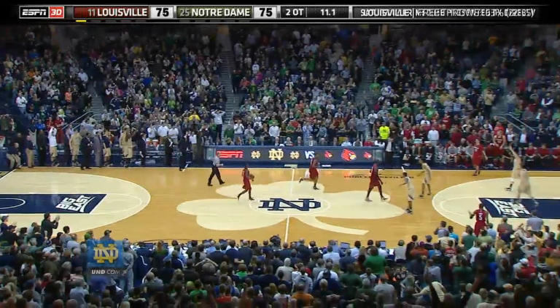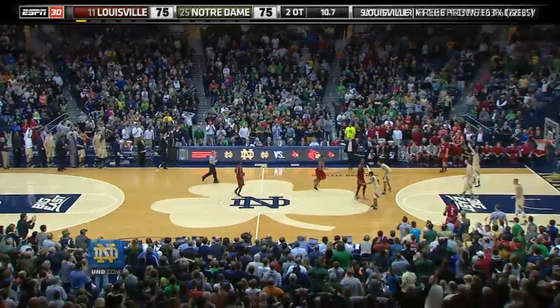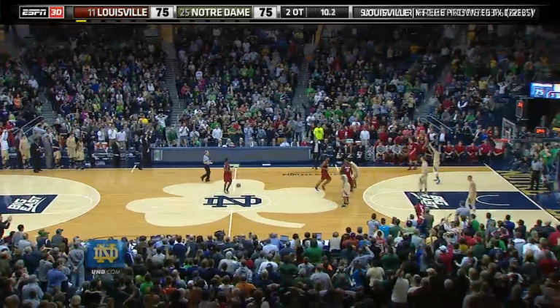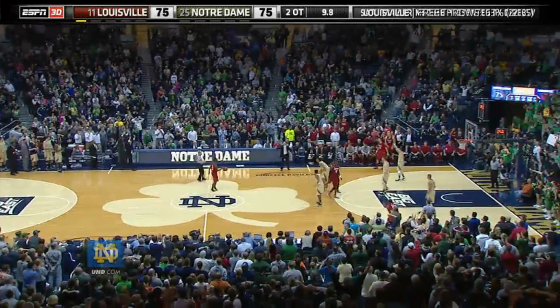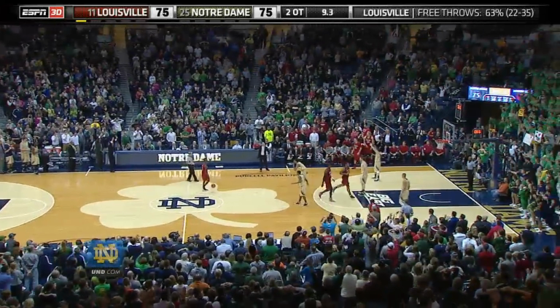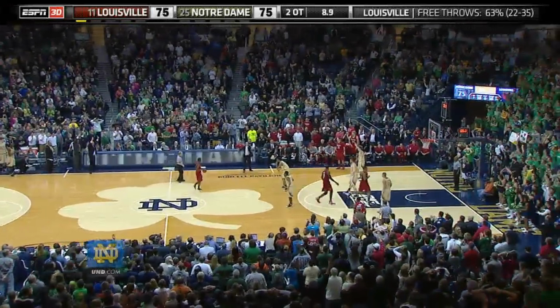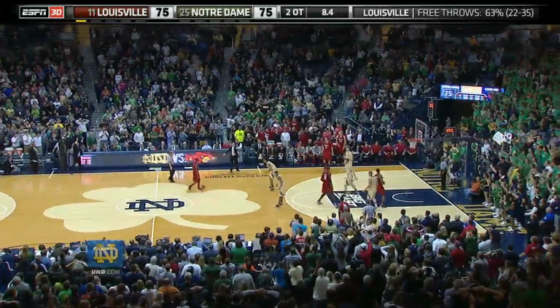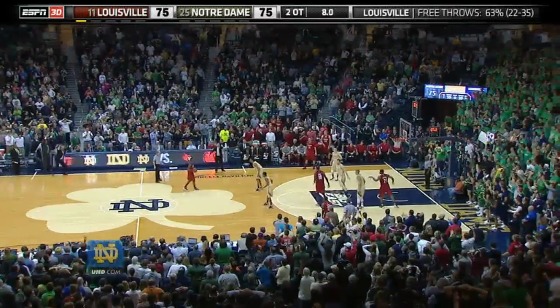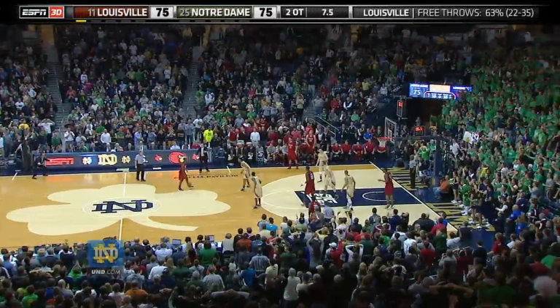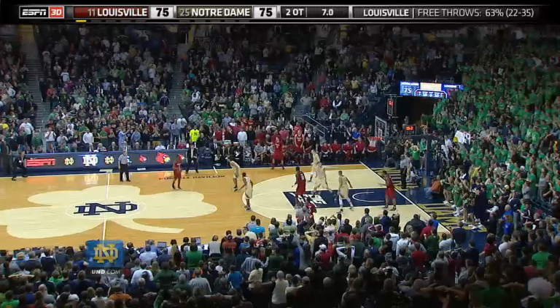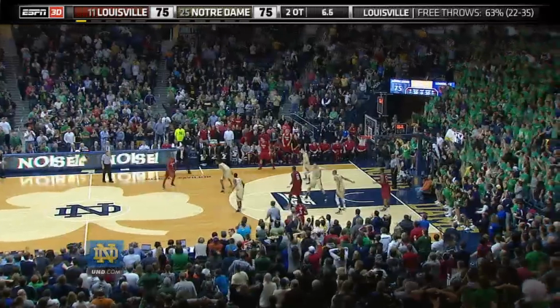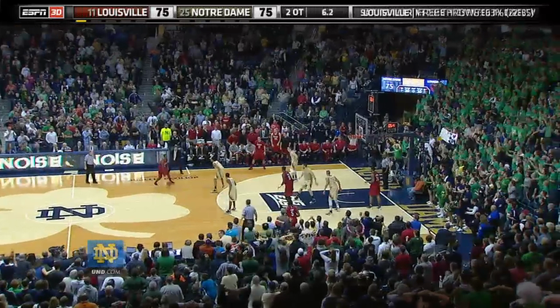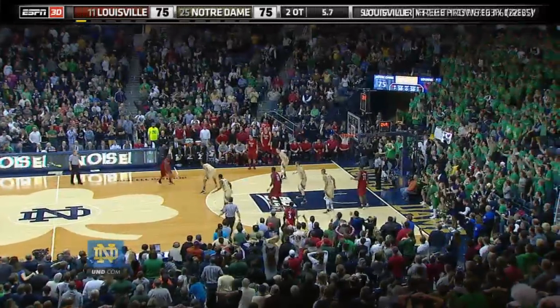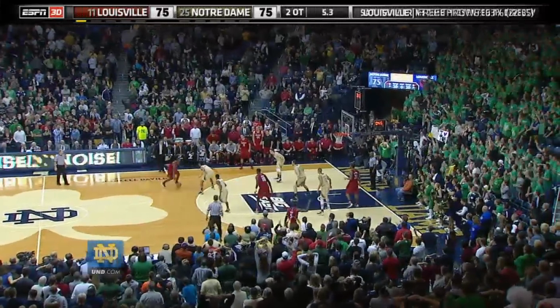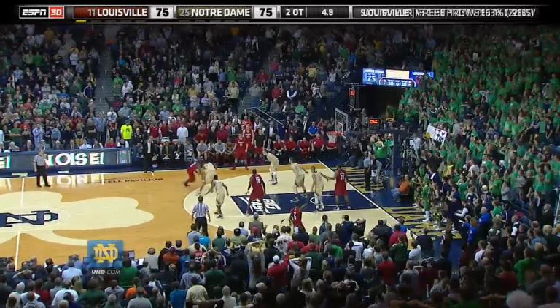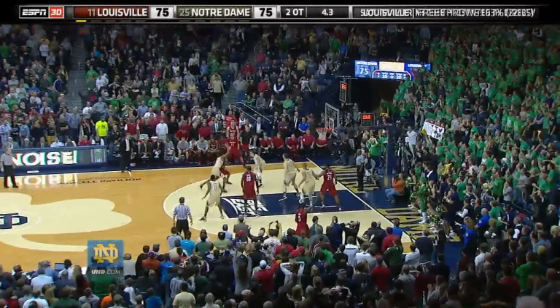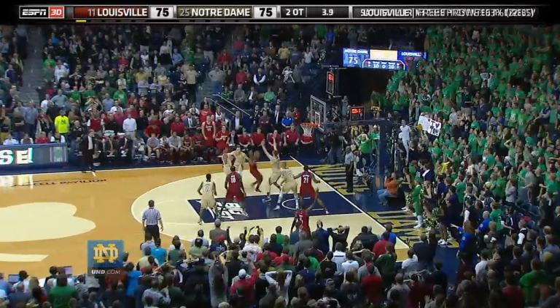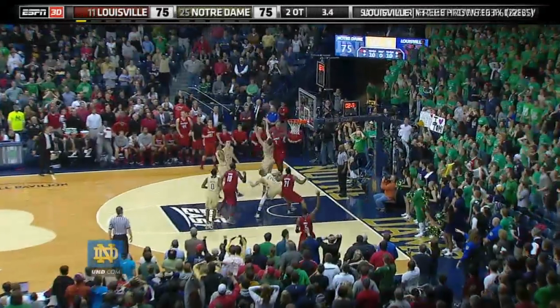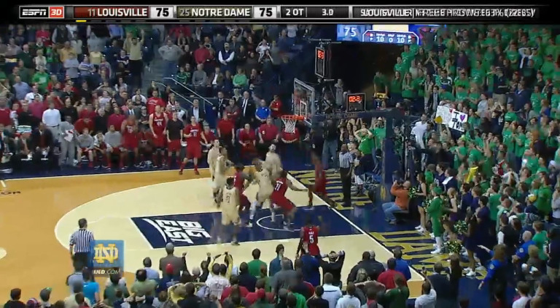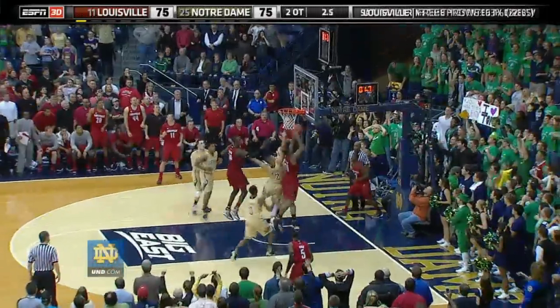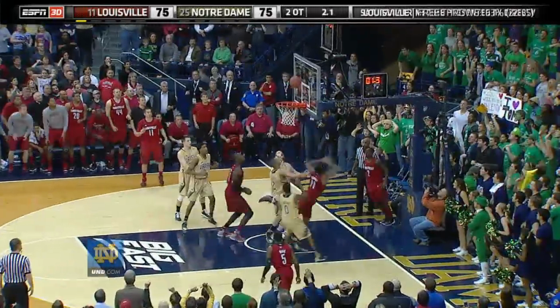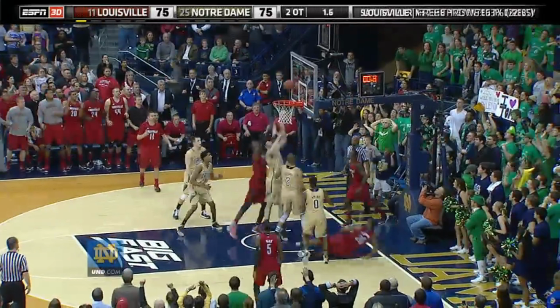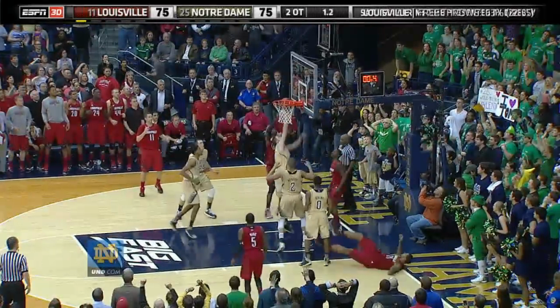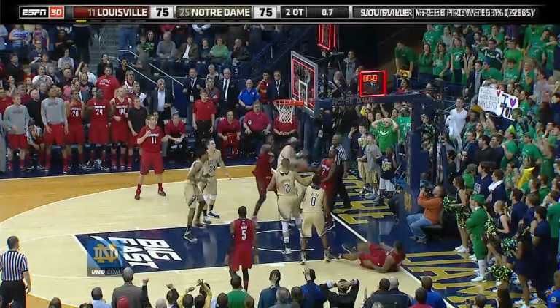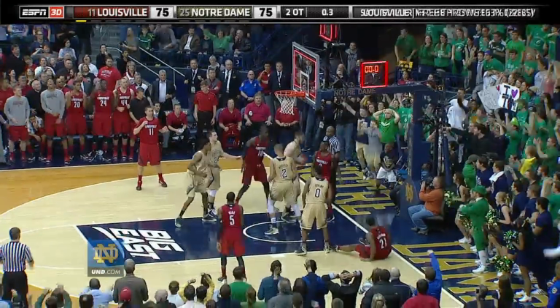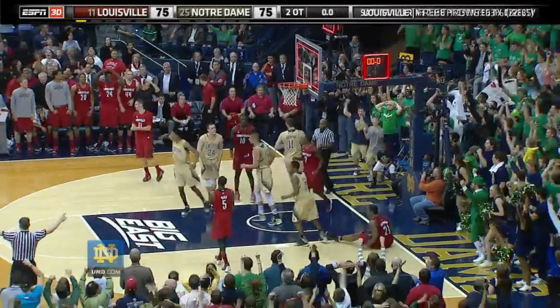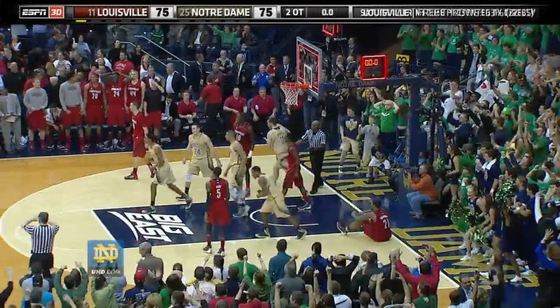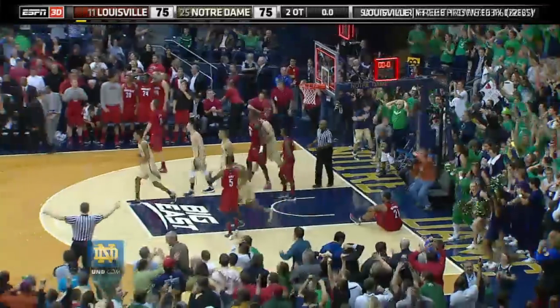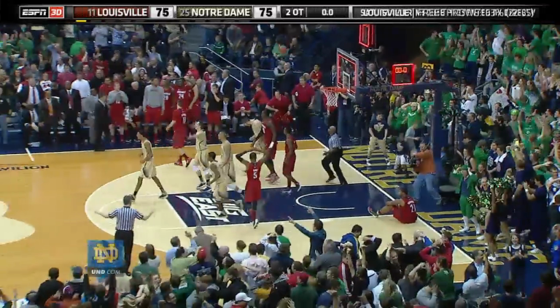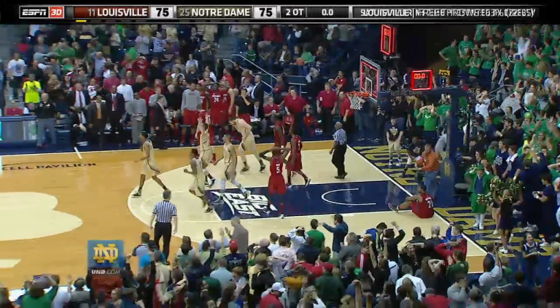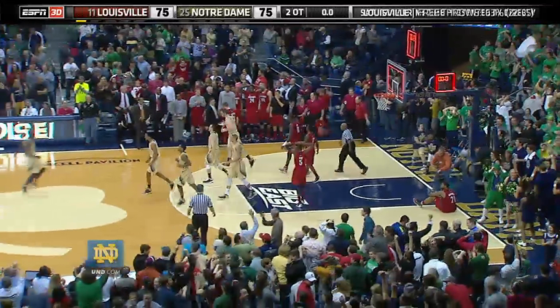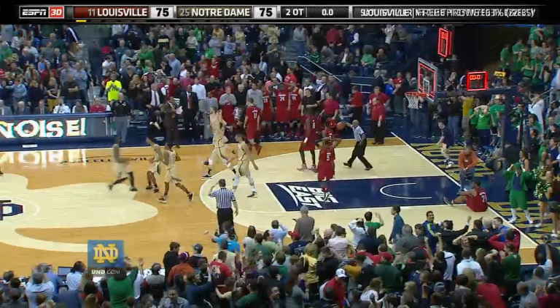Ten seconds left. Nine. Eight. Rush Smith with the basketball. Five. Four. Three. Smith drives the runner. No good. Rebound. No good. We are going to triple overtime. Can you believe it?